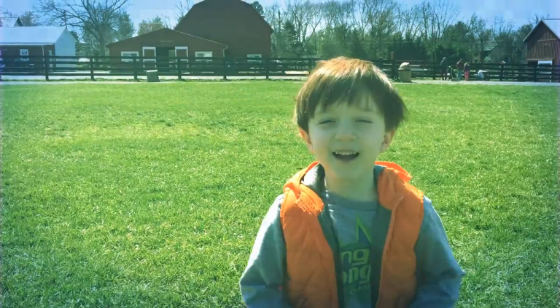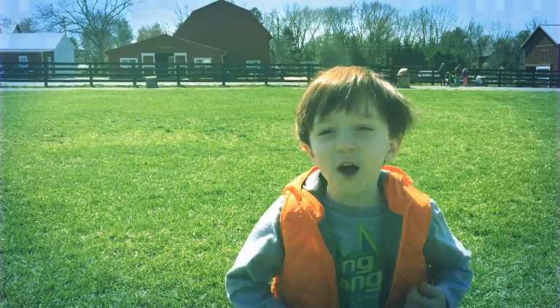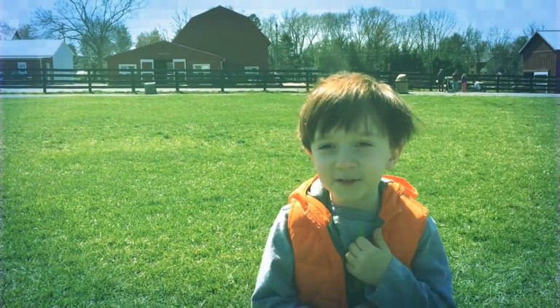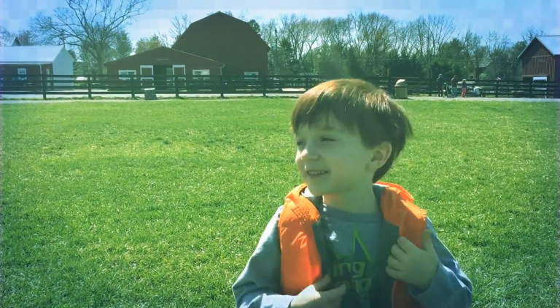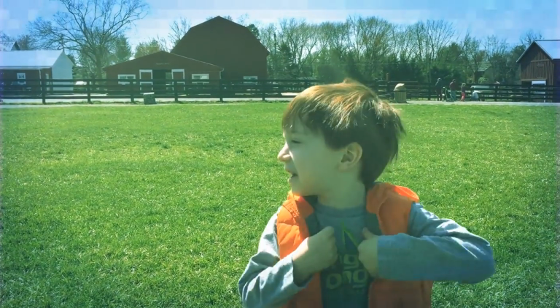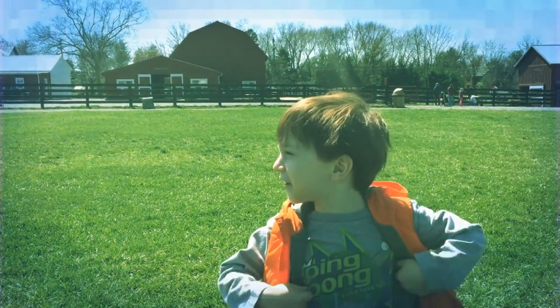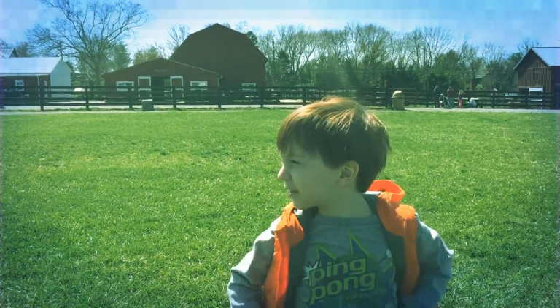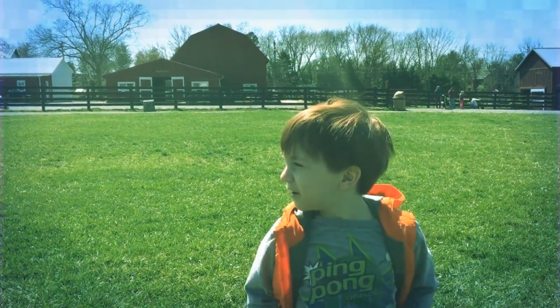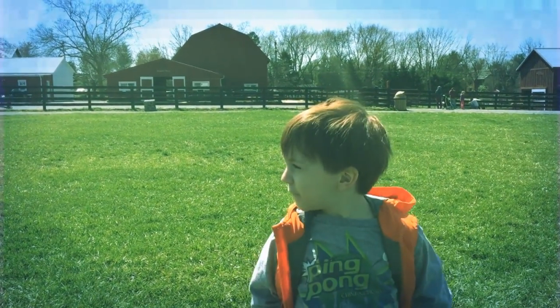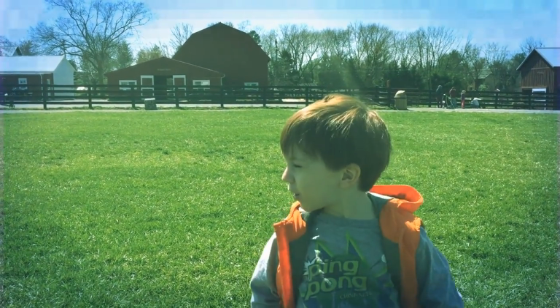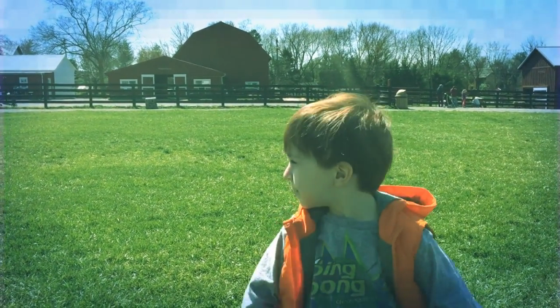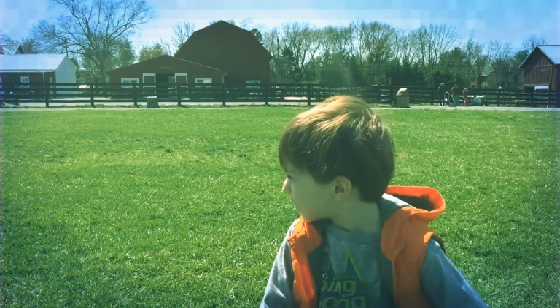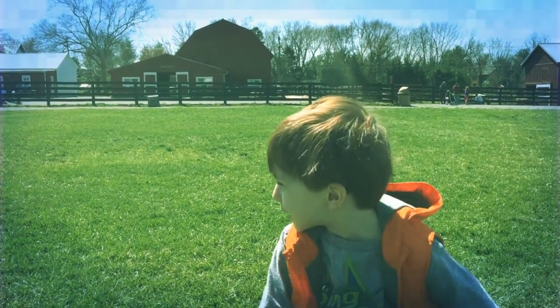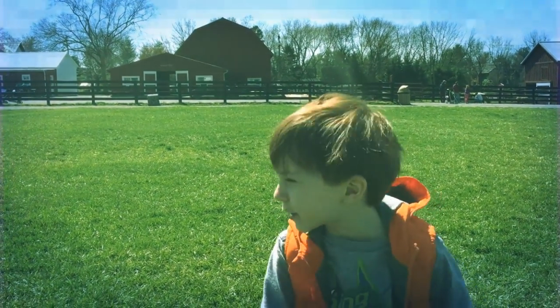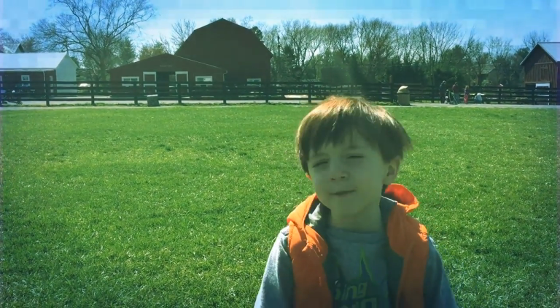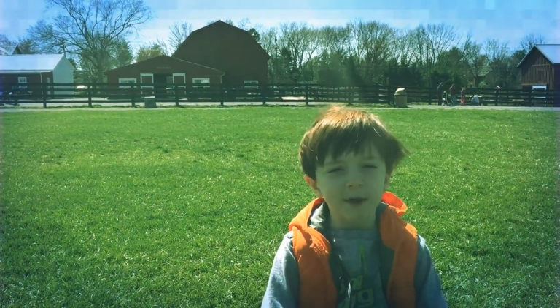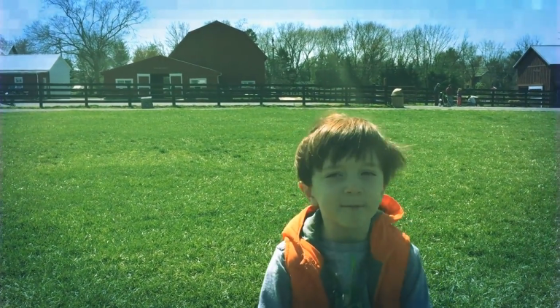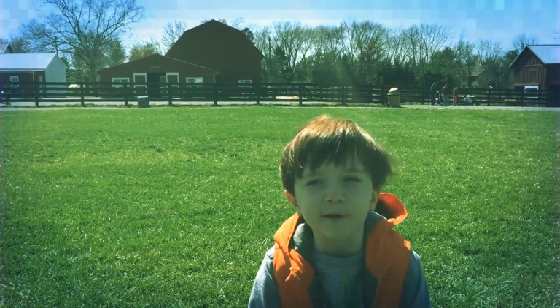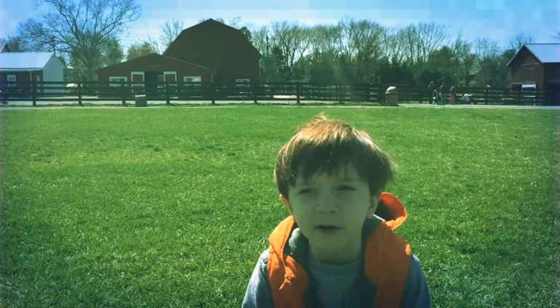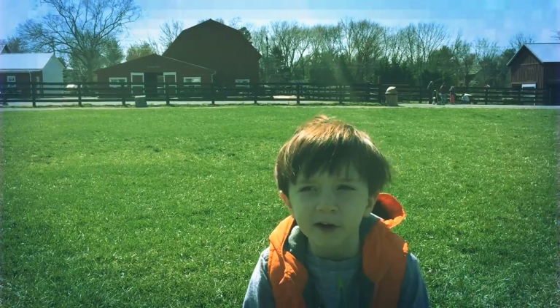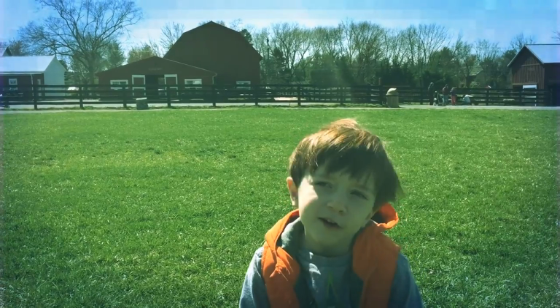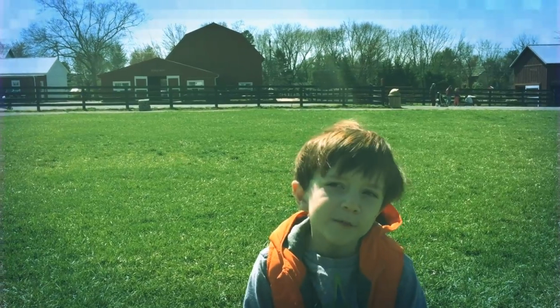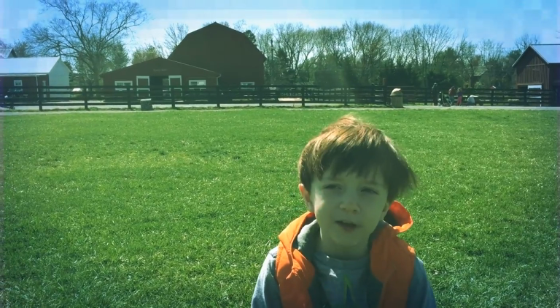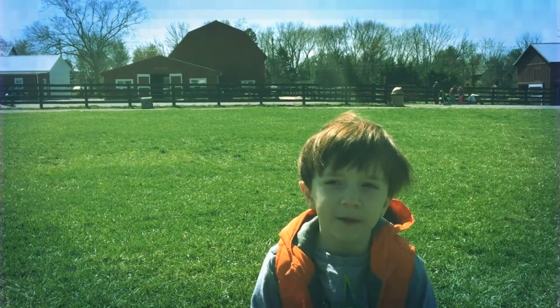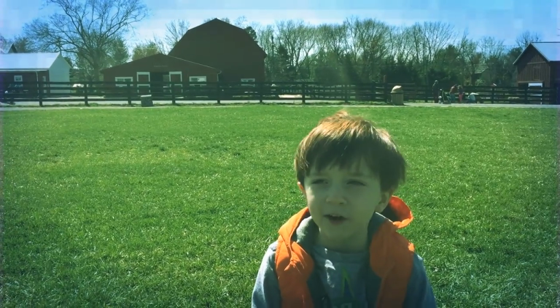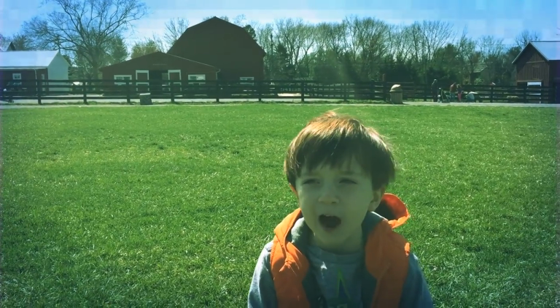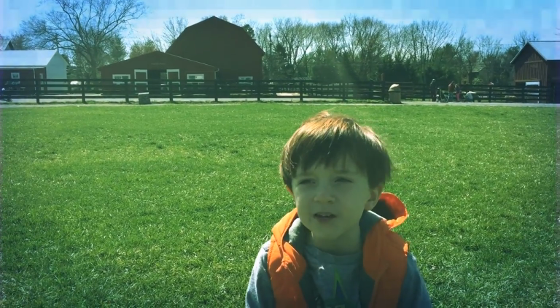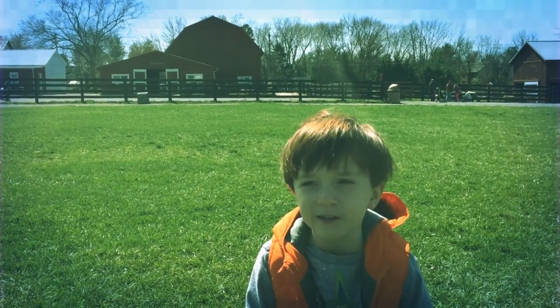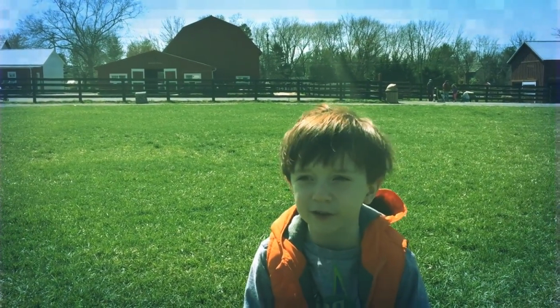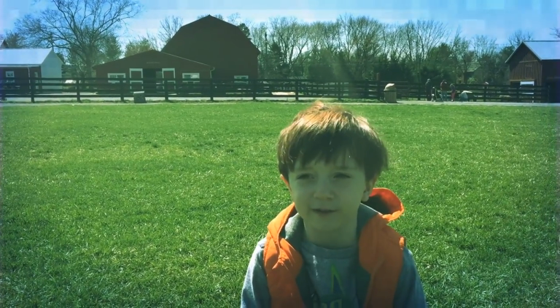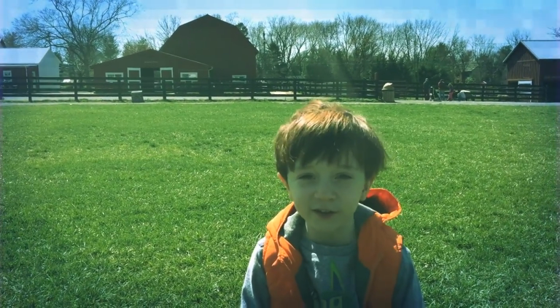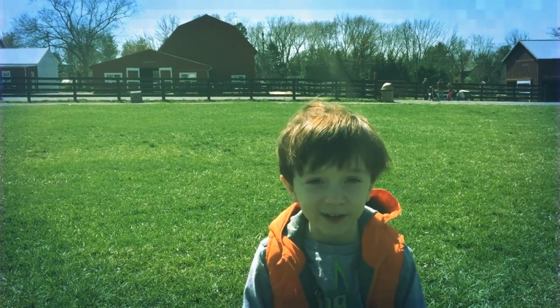Hello everyone! Today we're at the farm and we're going to look at some baby animals and we're going to play on the playground. So let's get to it.